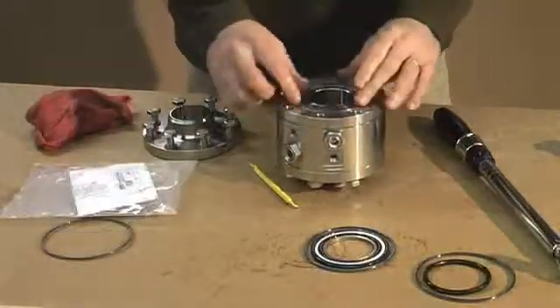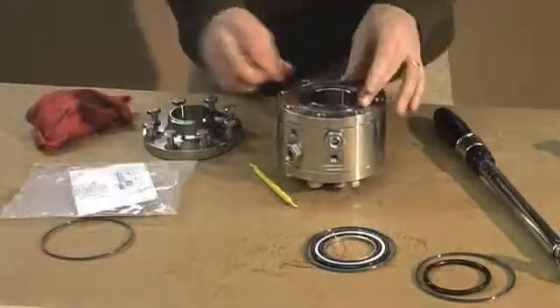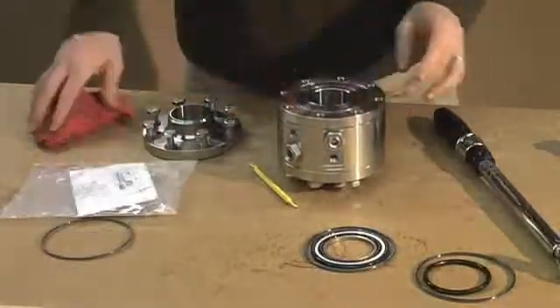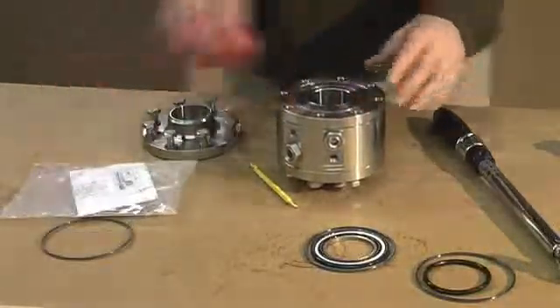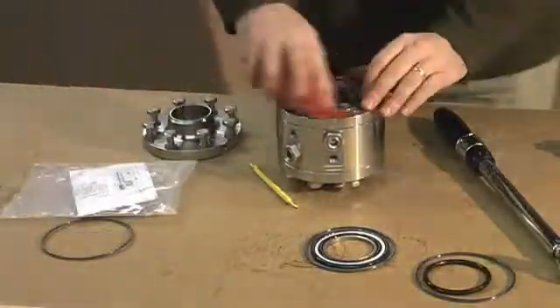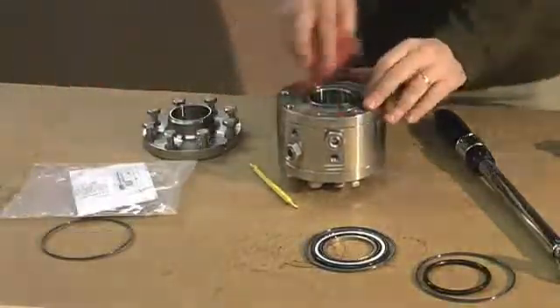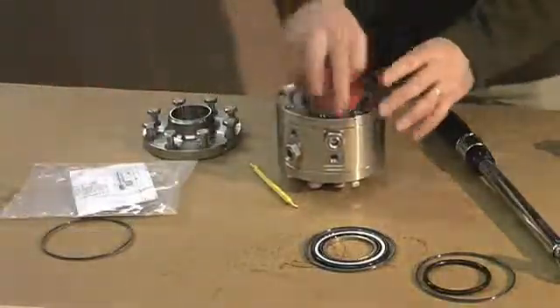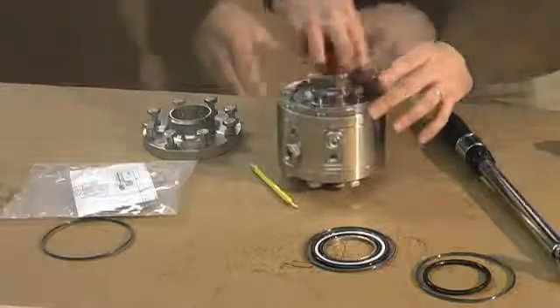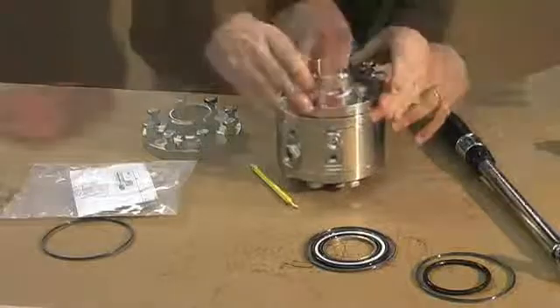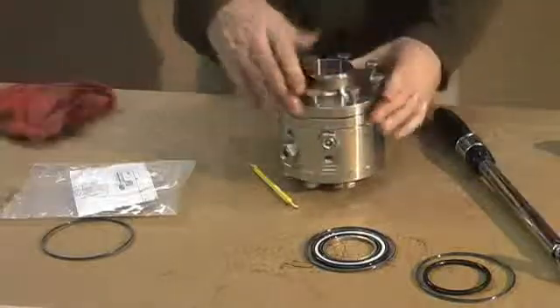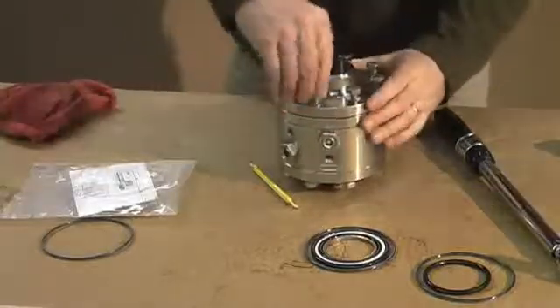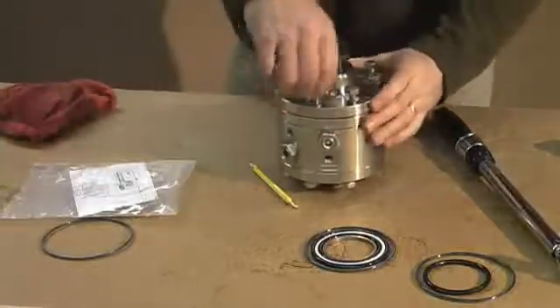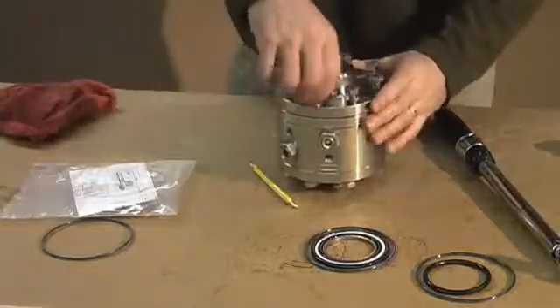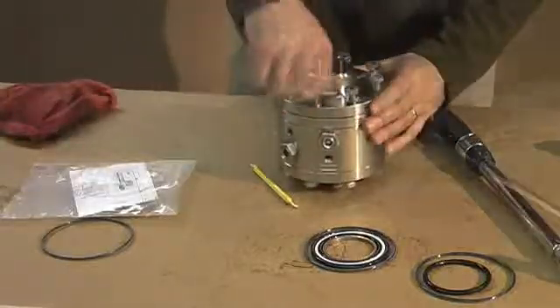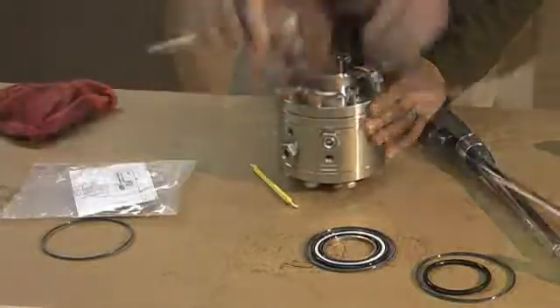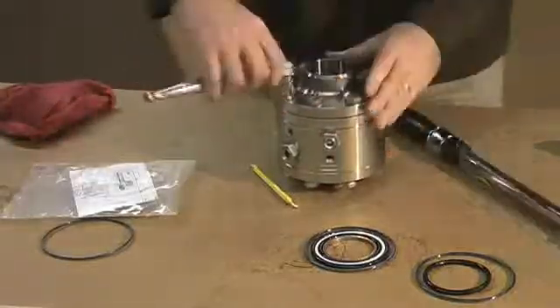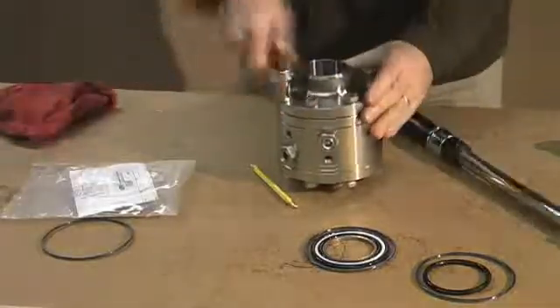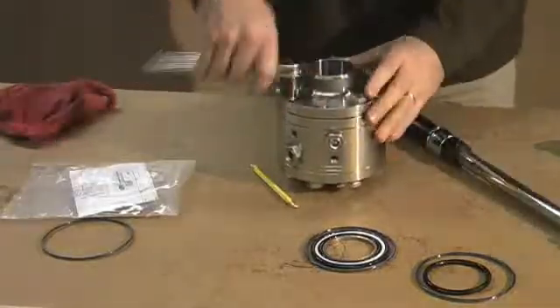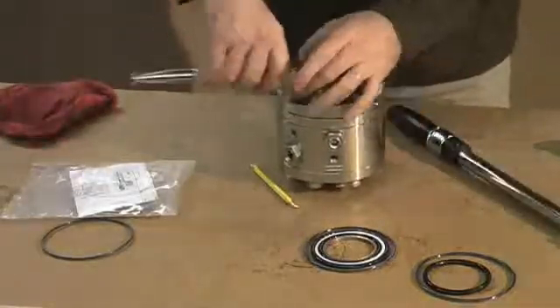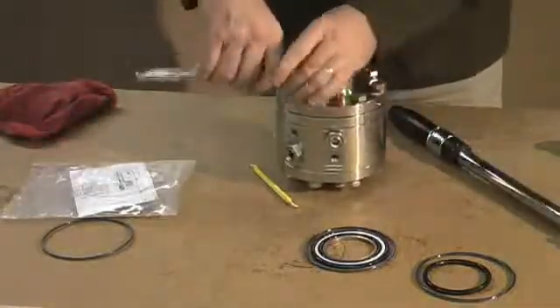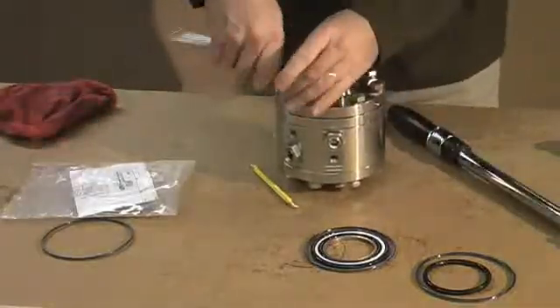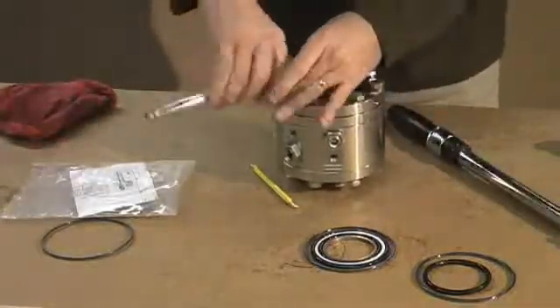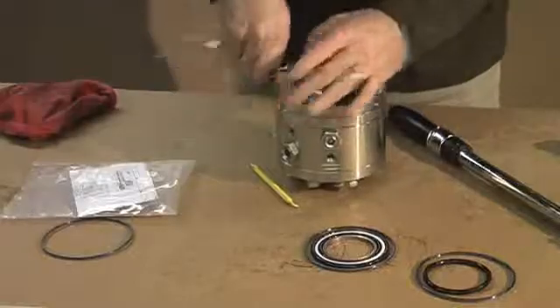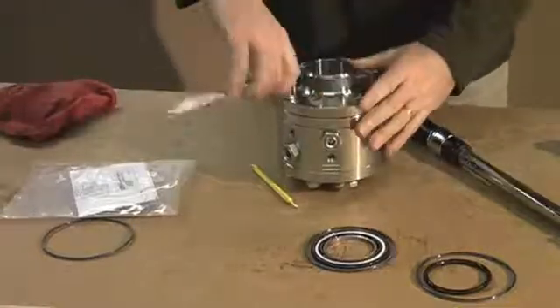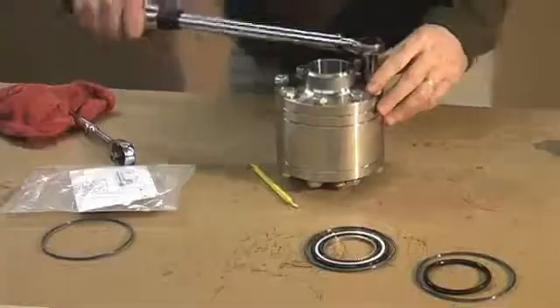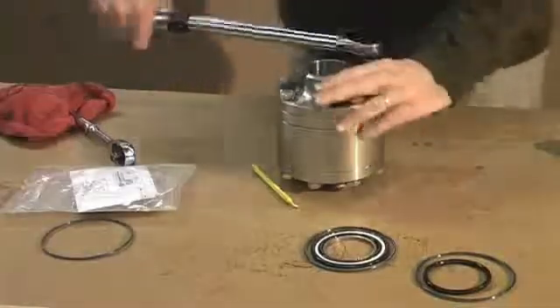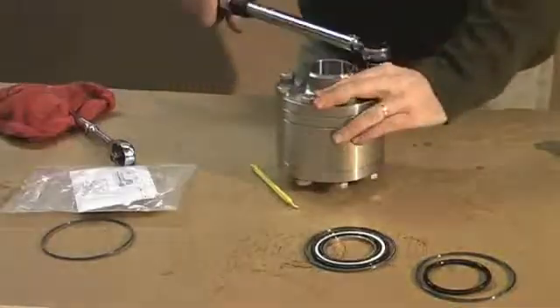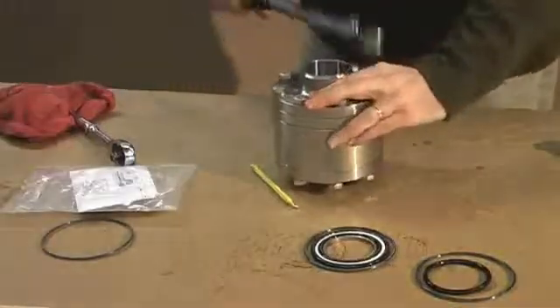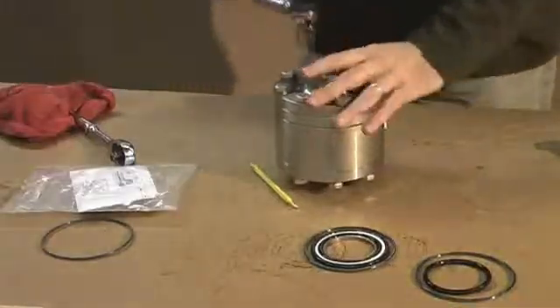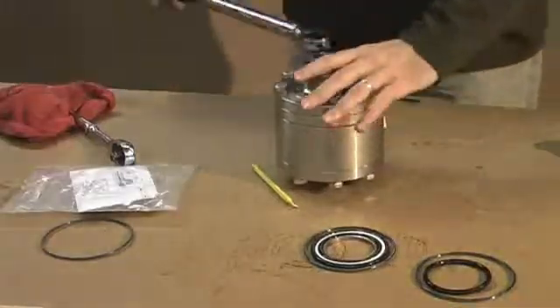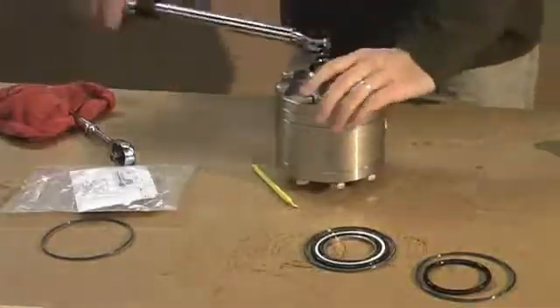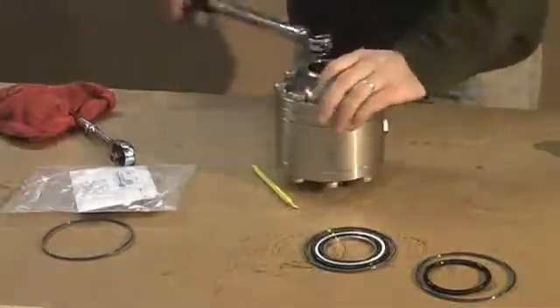Clean everything up, including your sealing flange, and replace your sealing flange and re-tighten your bolts. Tighten everything up with your socket, then do the final adjustment with your torque wrench. And you're all finished.